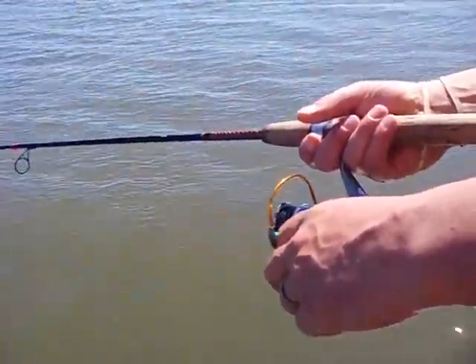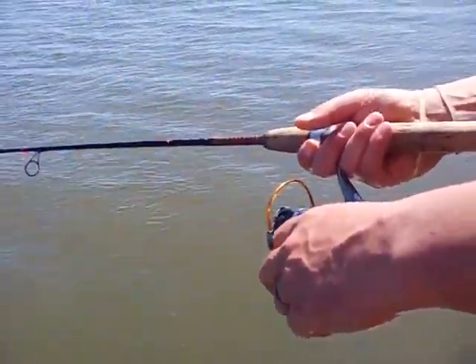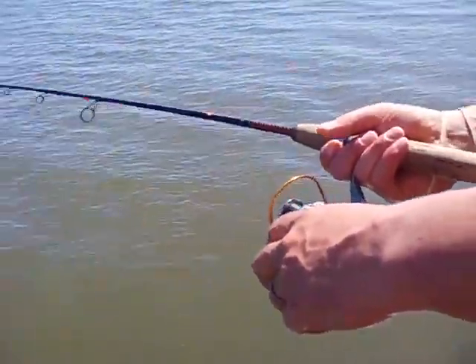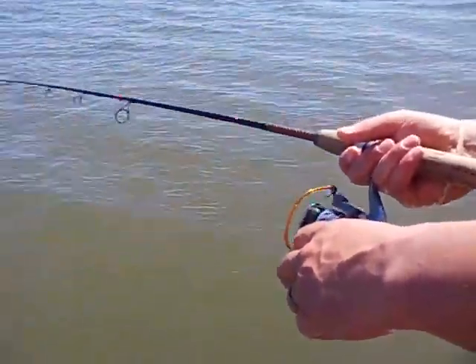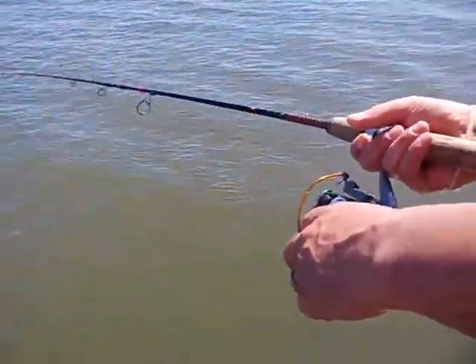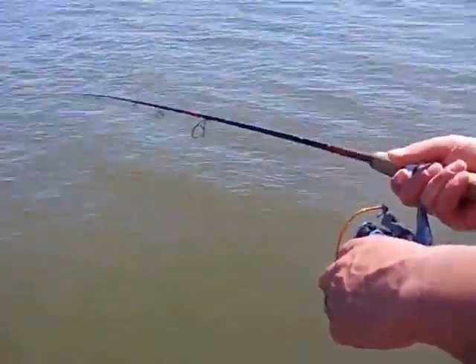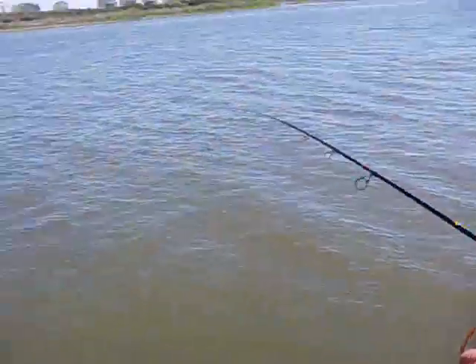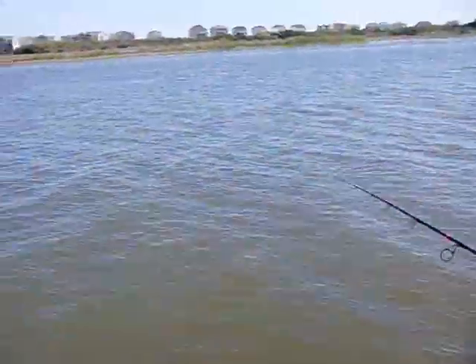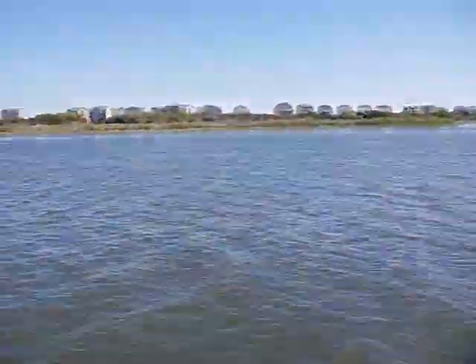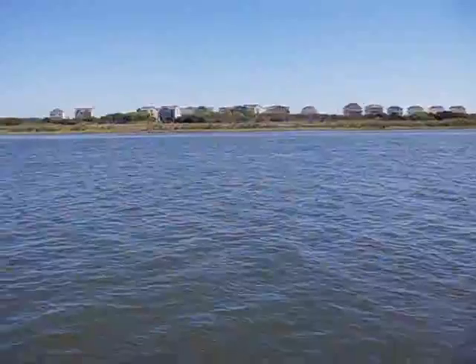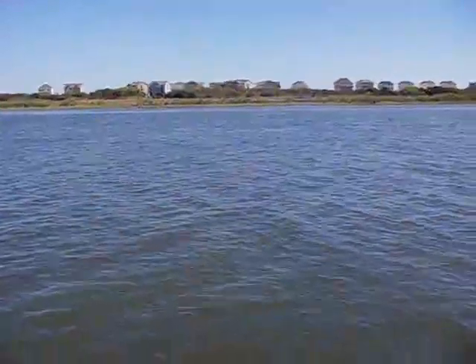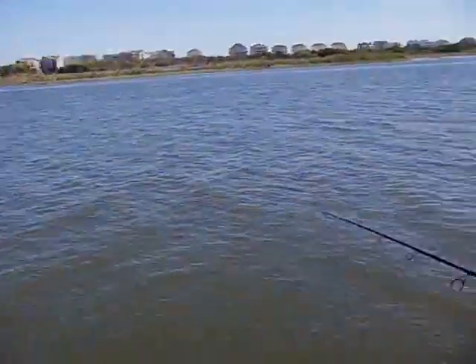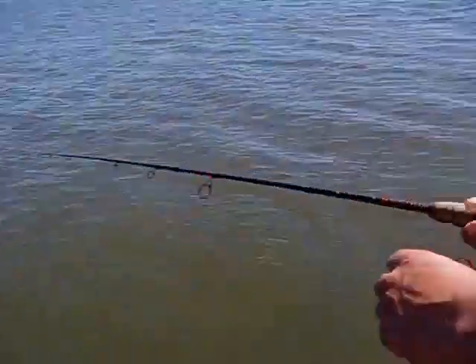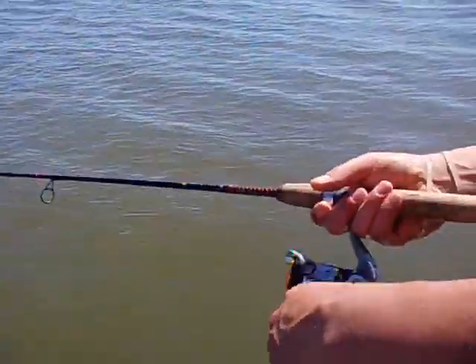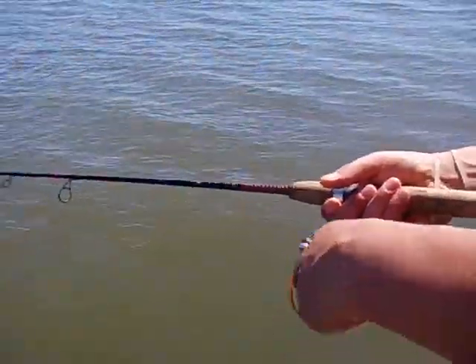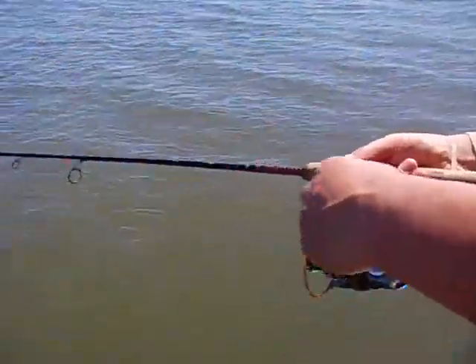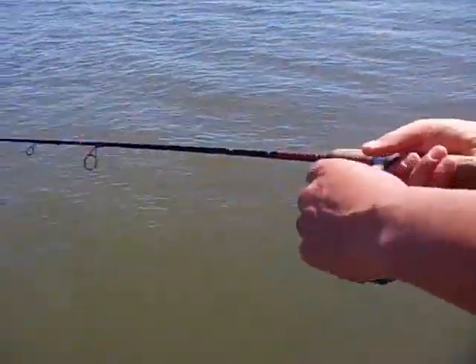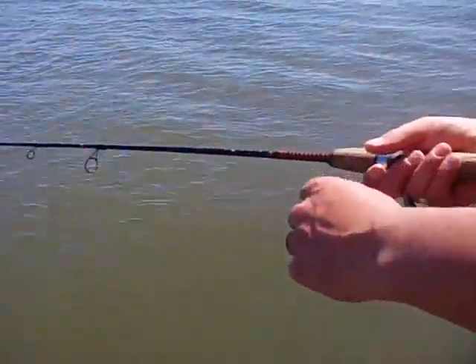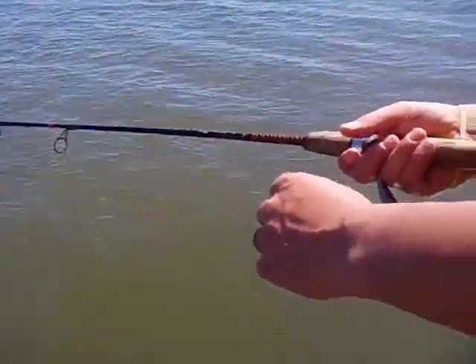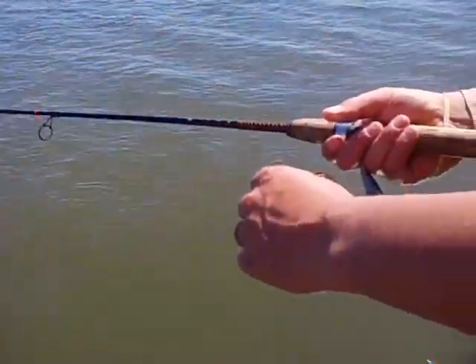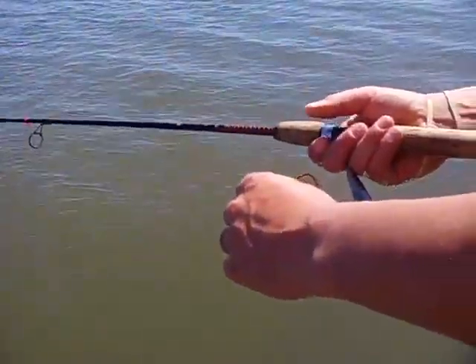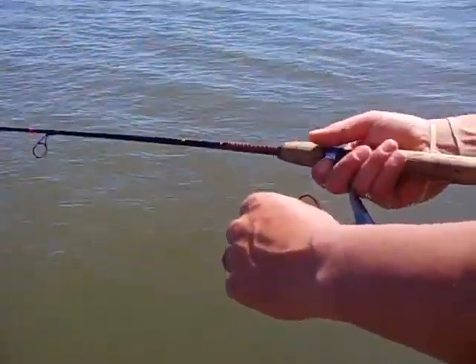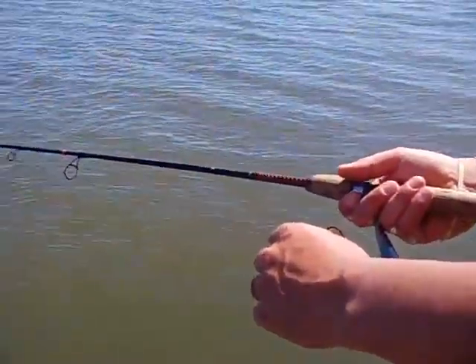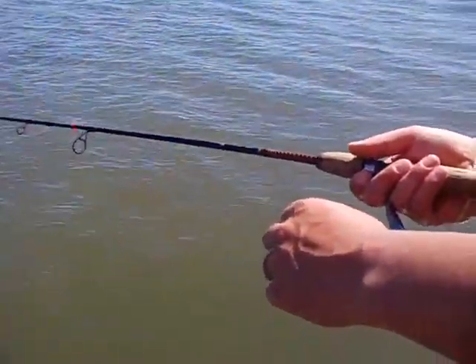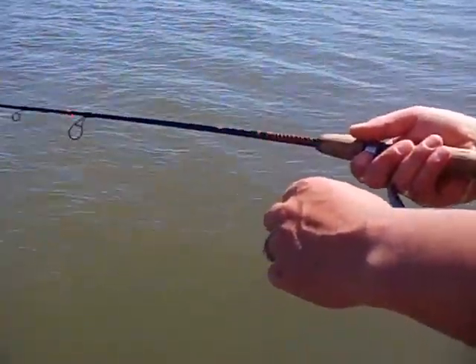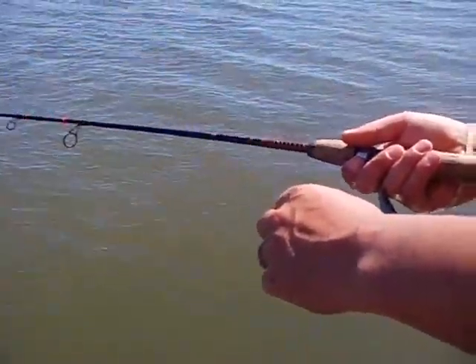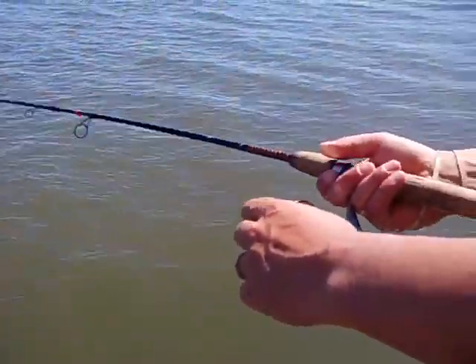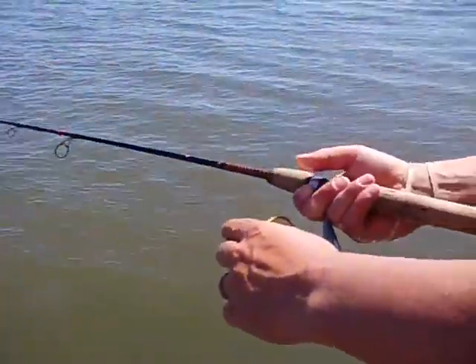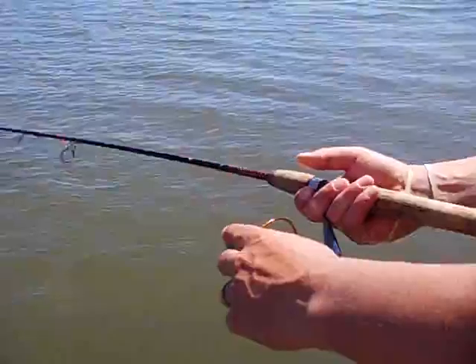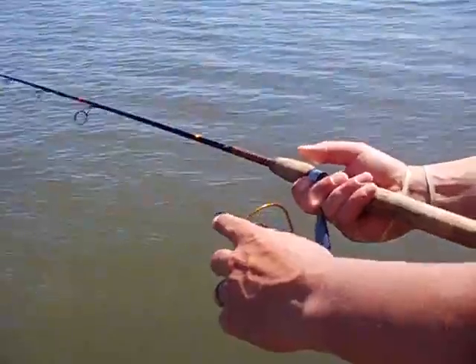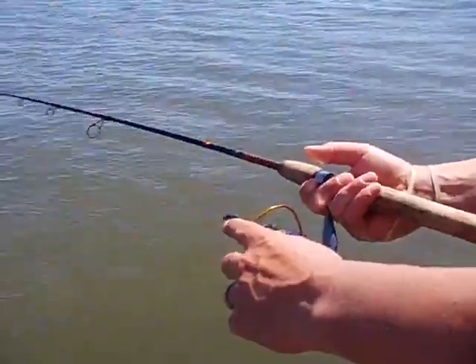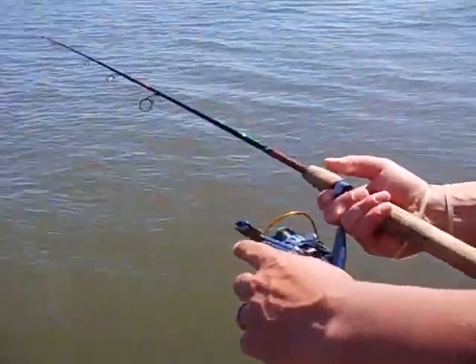You can obviously do saltwater fishing, which is what we're doing, or freshwater. It's just a great overall fishing reel.